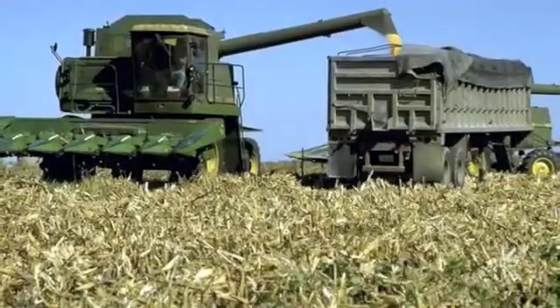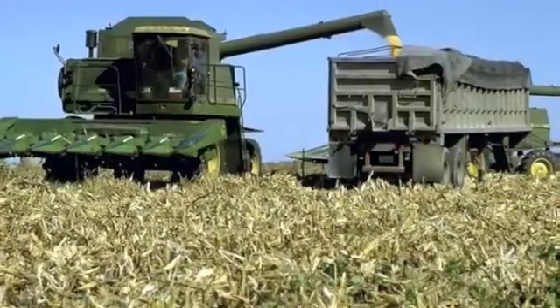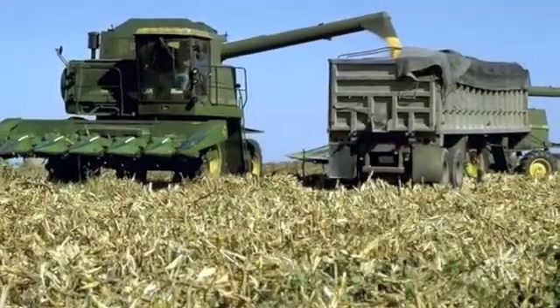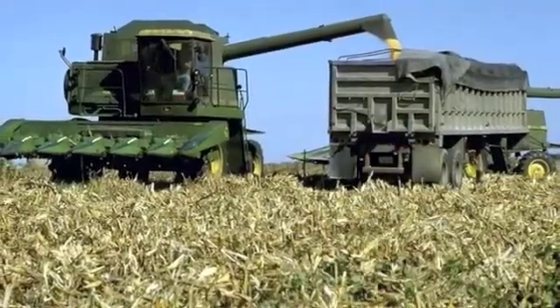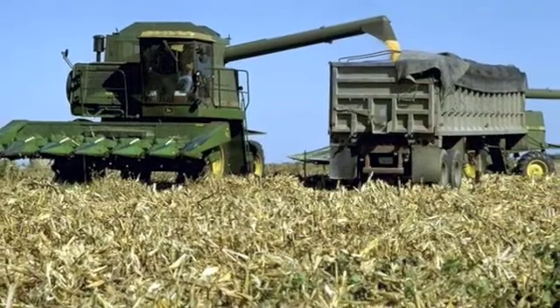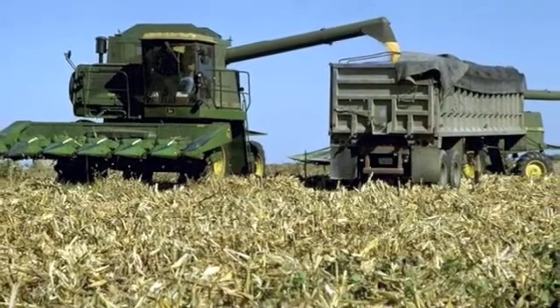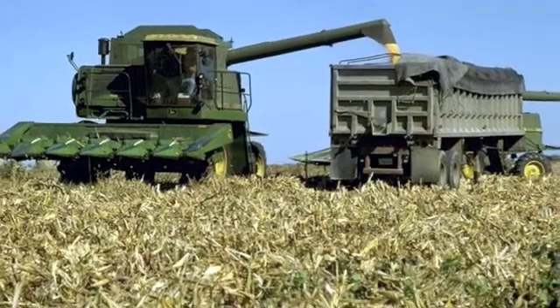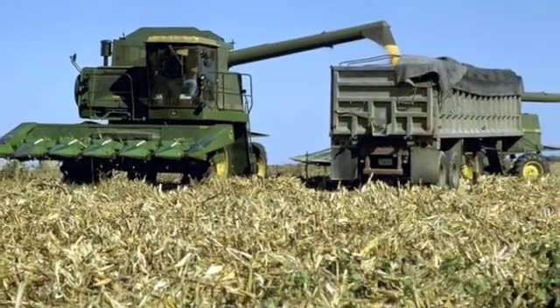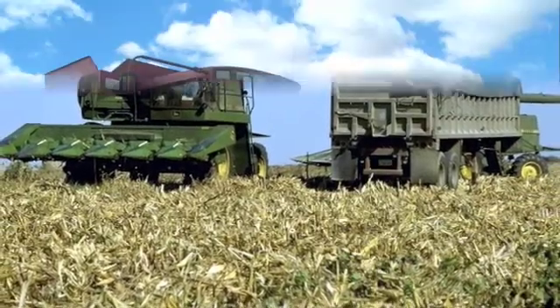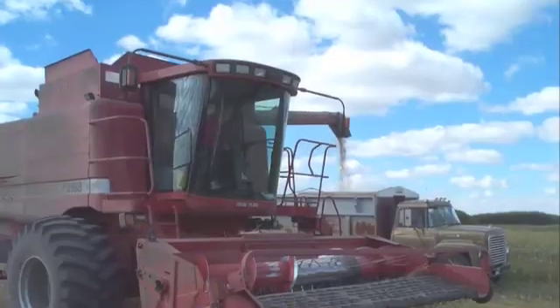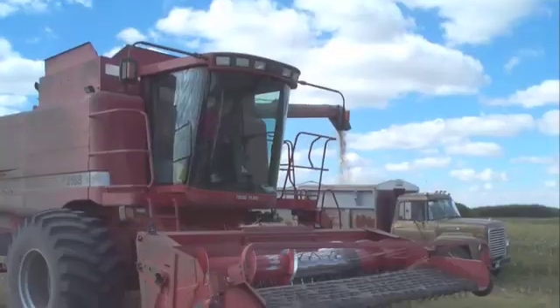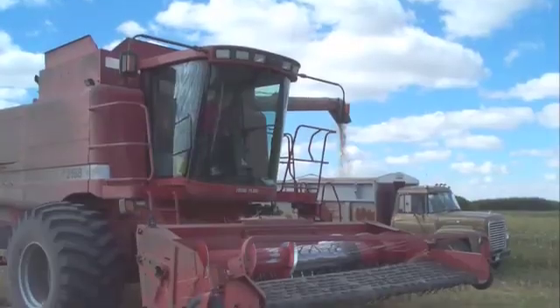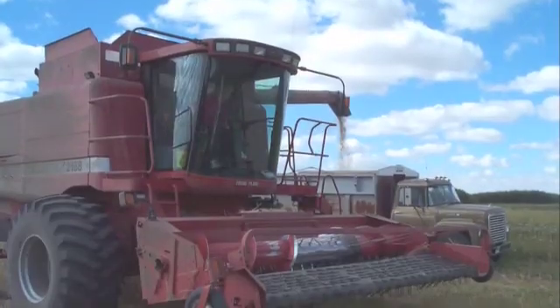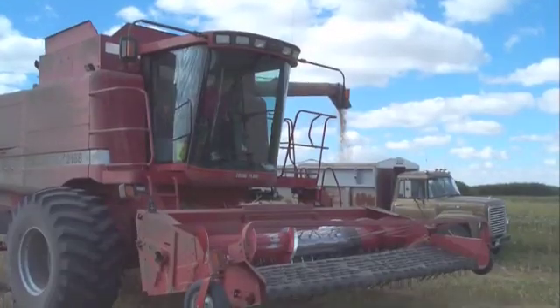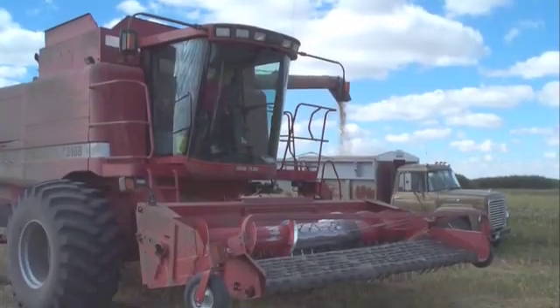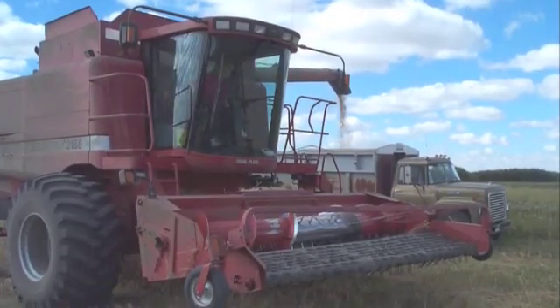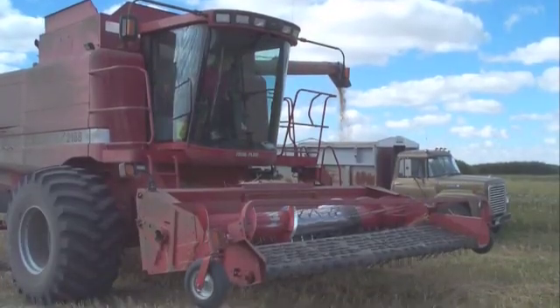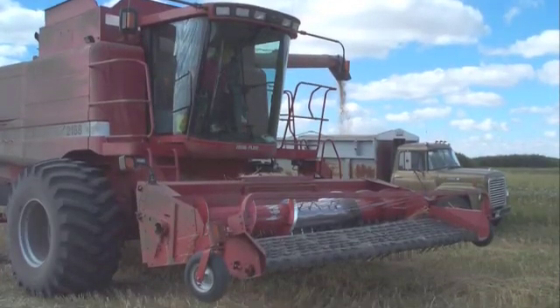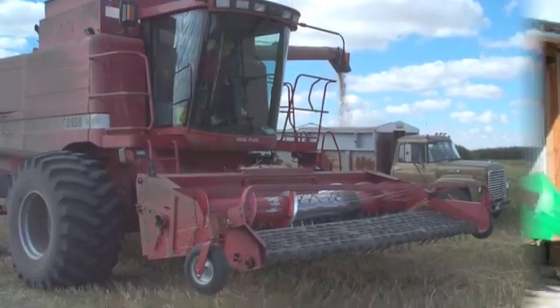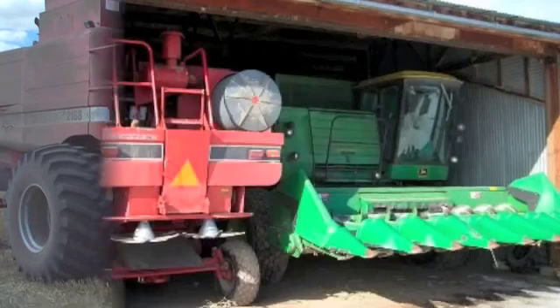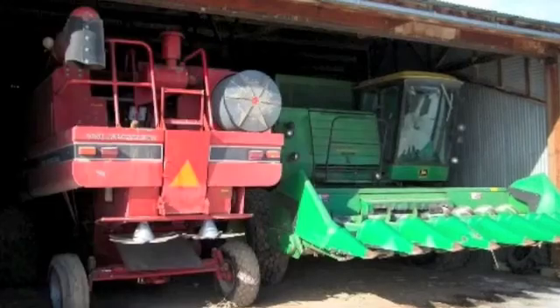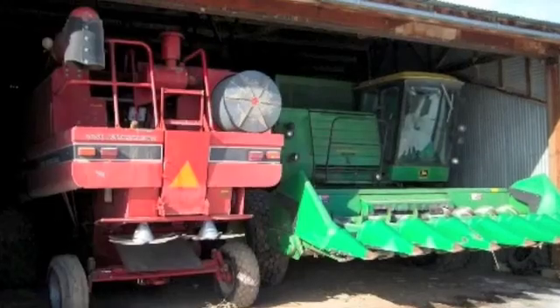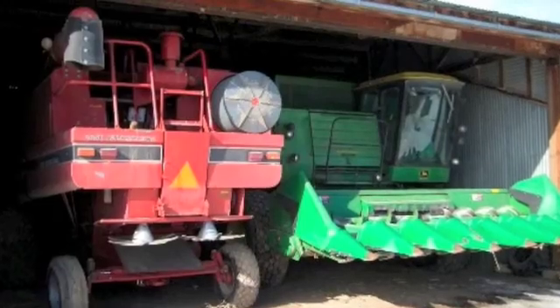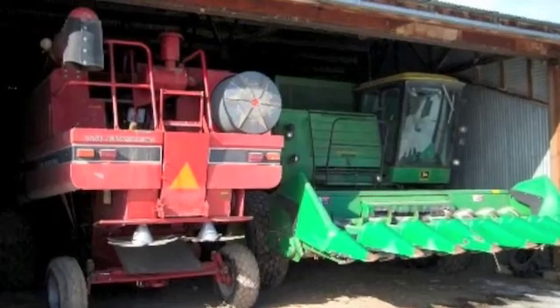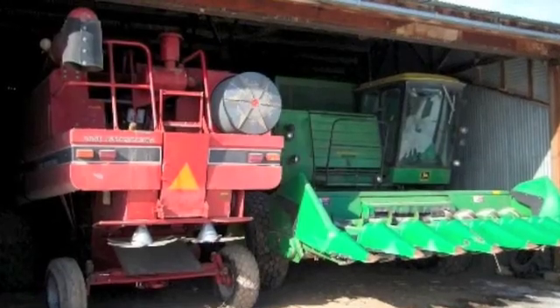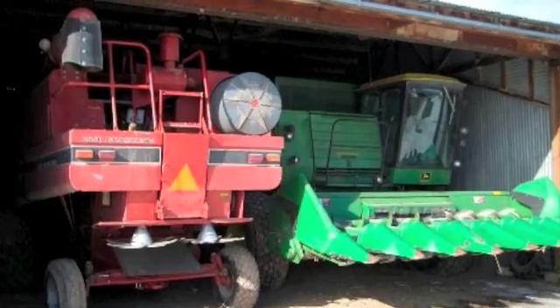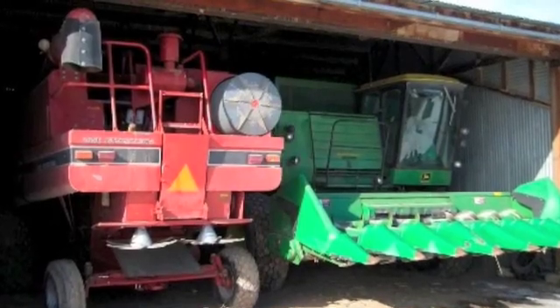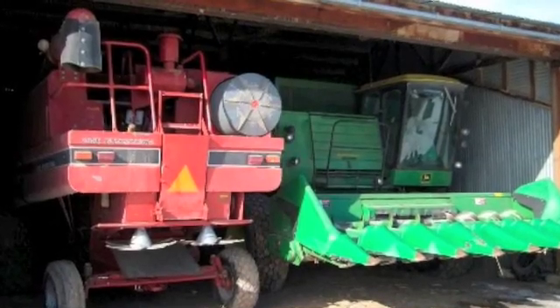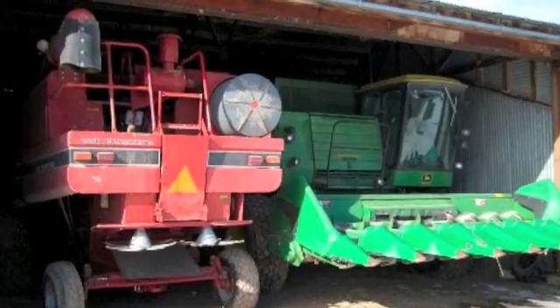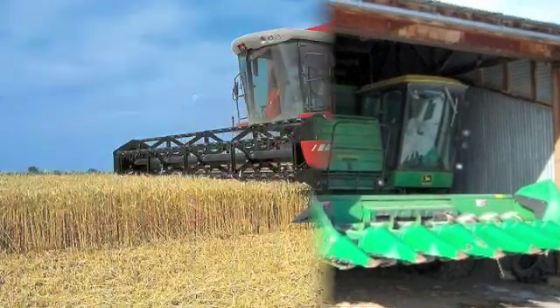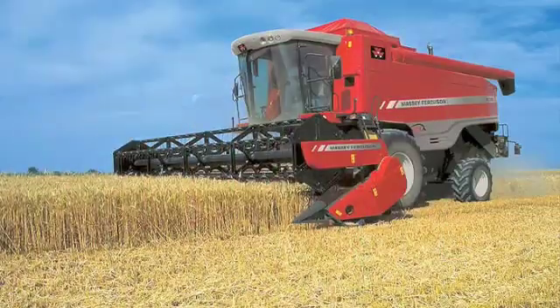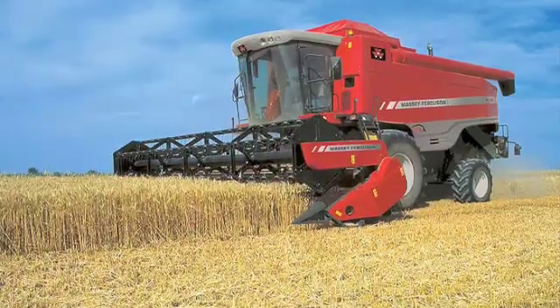After the crop is harvested, they put it into a truck or wagon. Combines are very big pieces of machinery, so they need a lot of space.